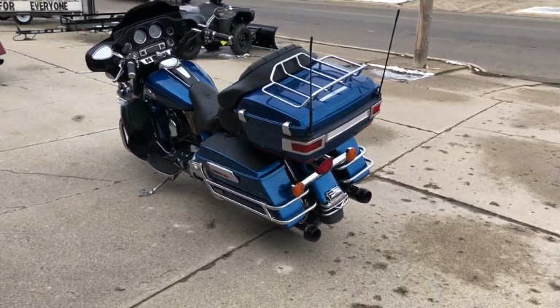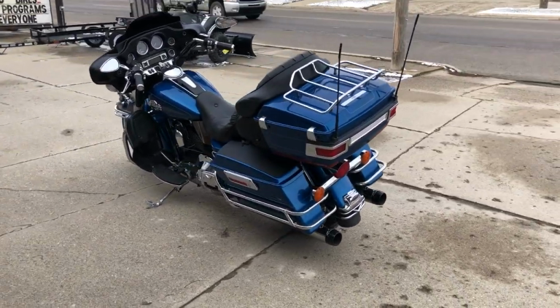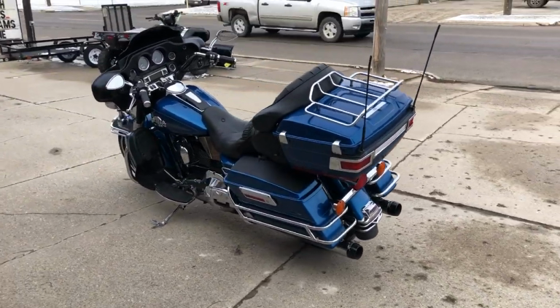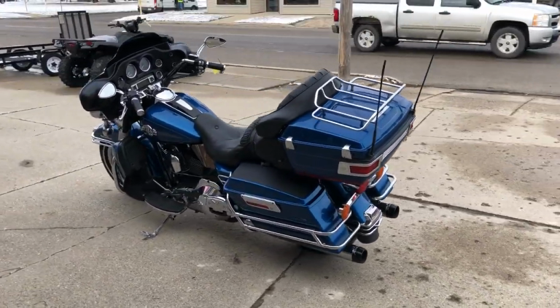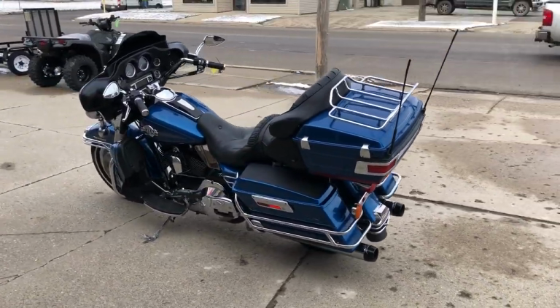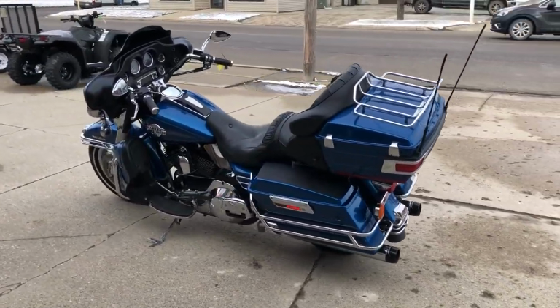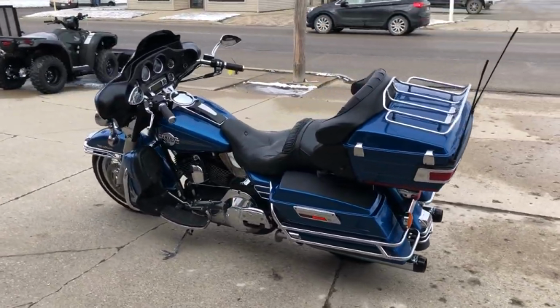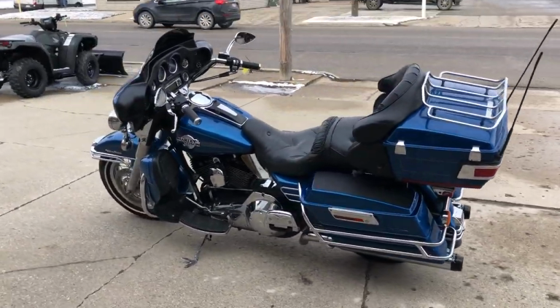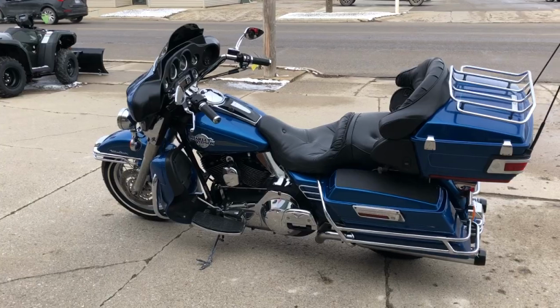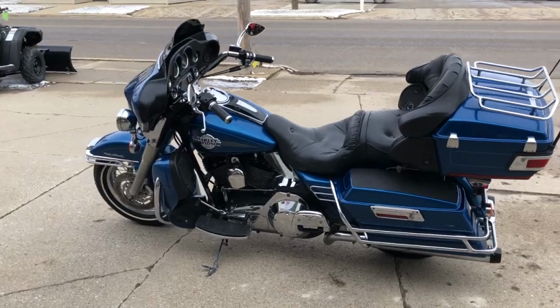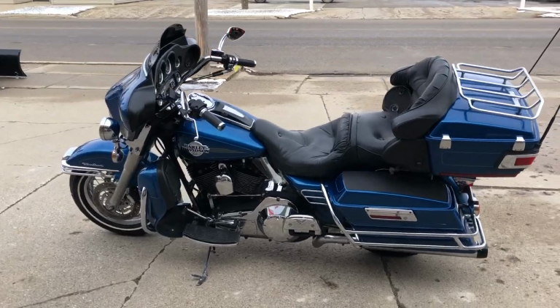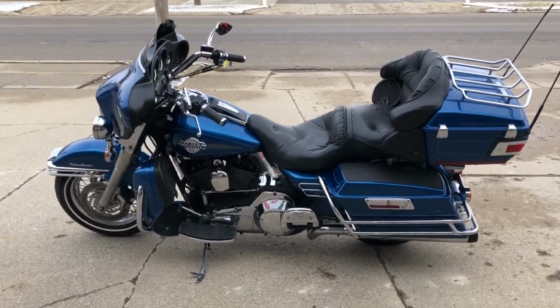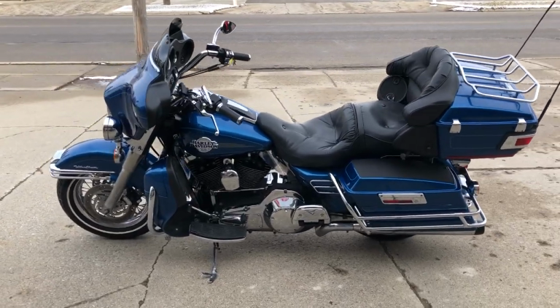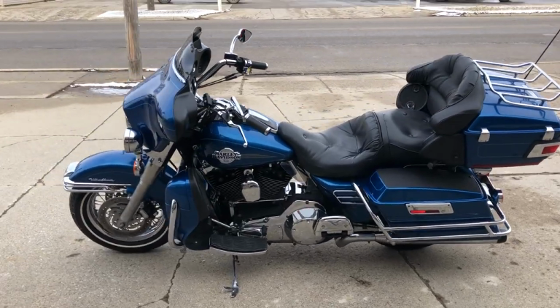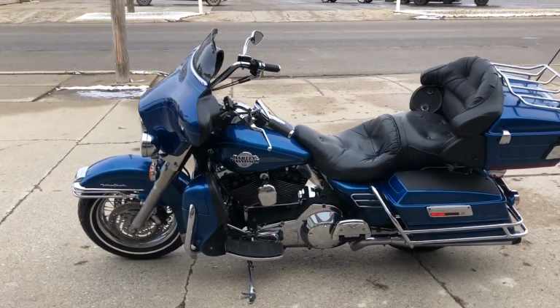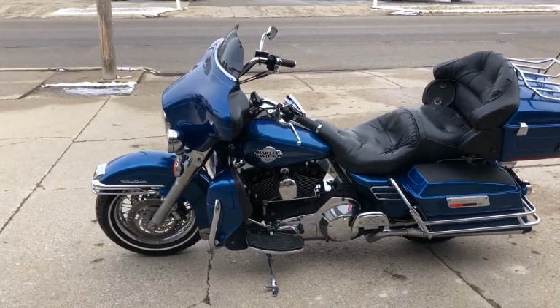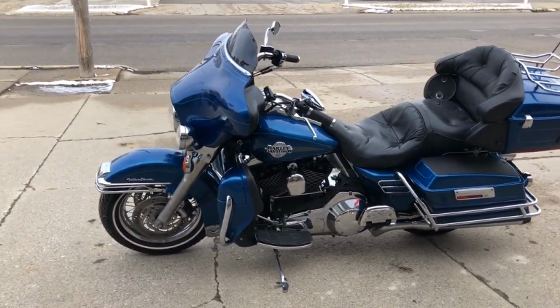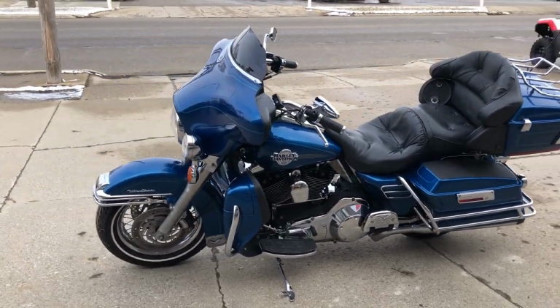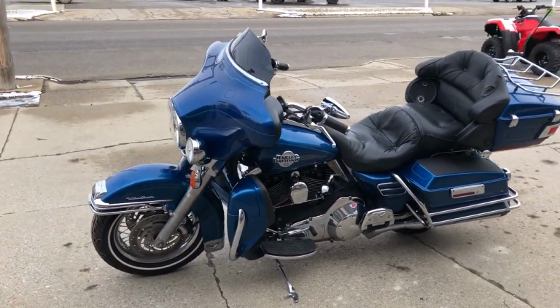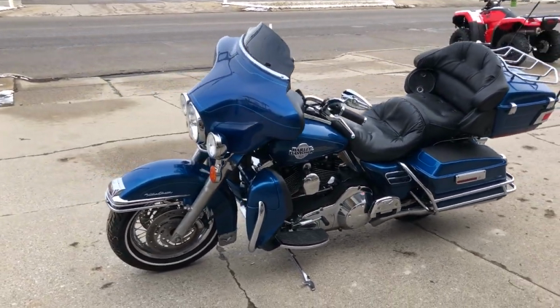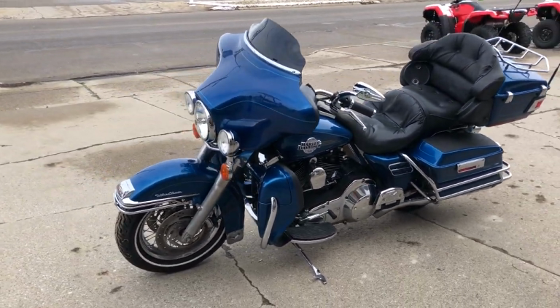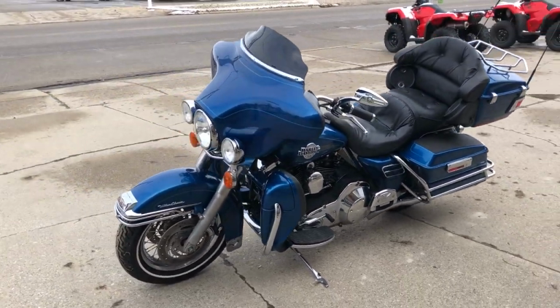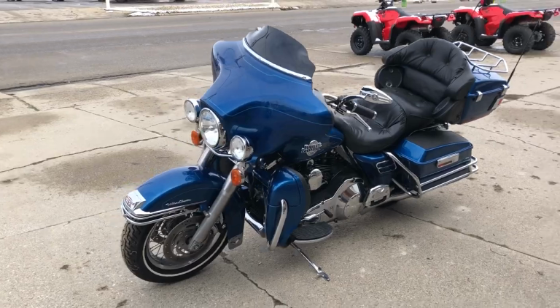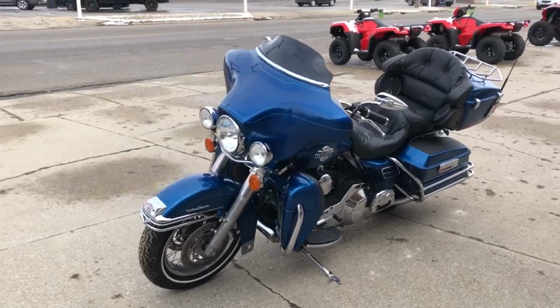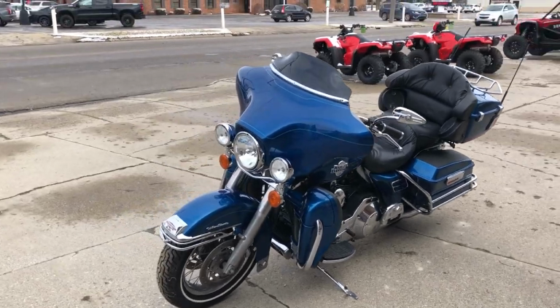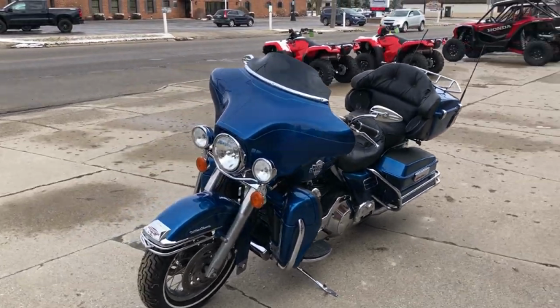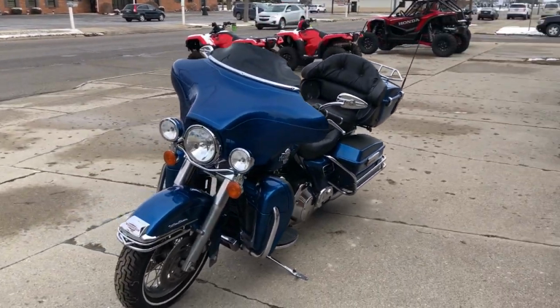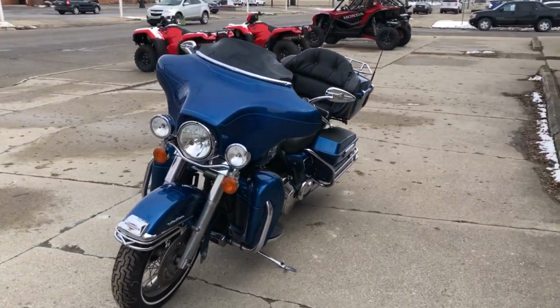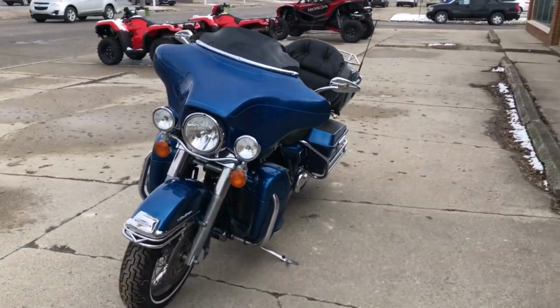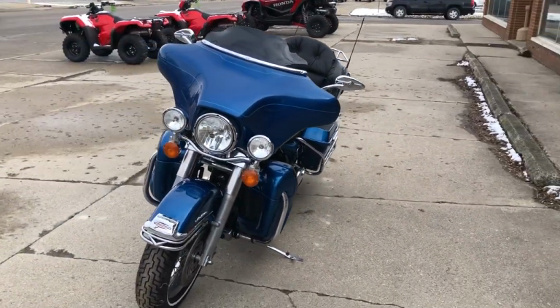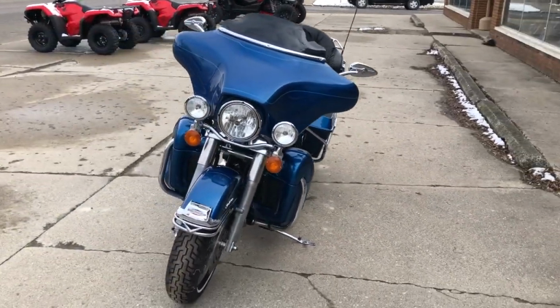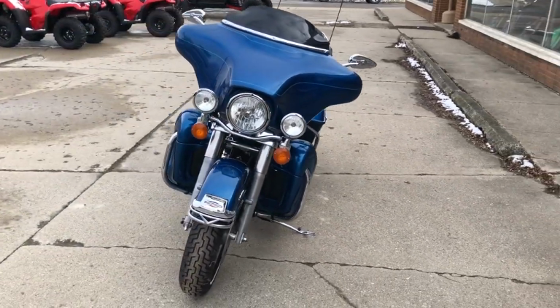It runs strong, everything works and needs nothing. This is one clean Harley that's just been serviced at the dealership, inspected, all fluids have been changed, and it is ready to ride. It is a great bike for the money.